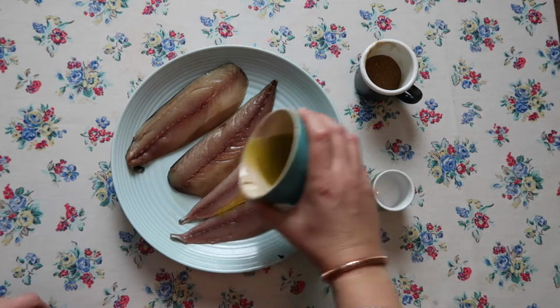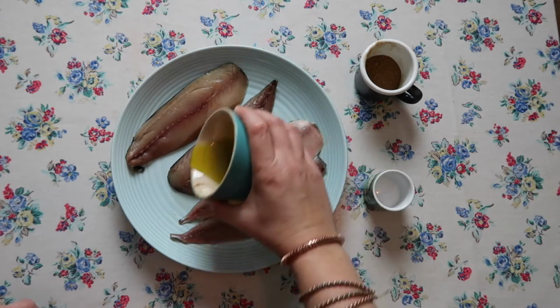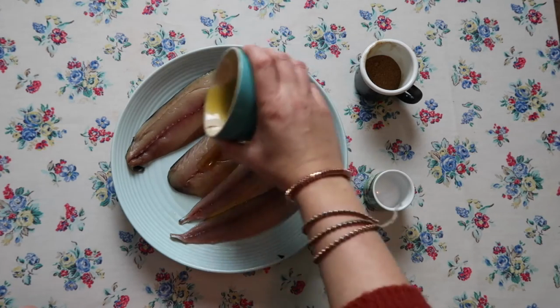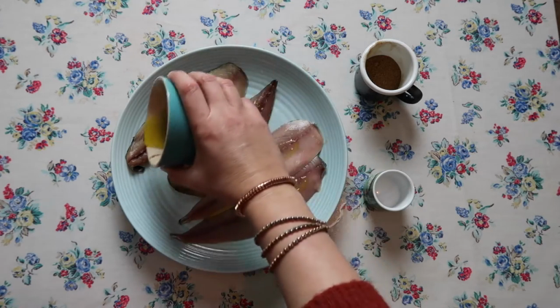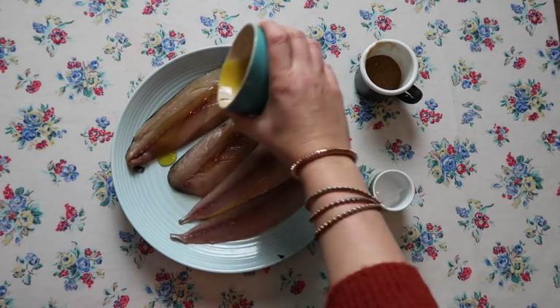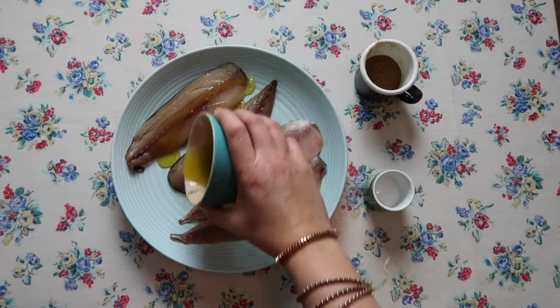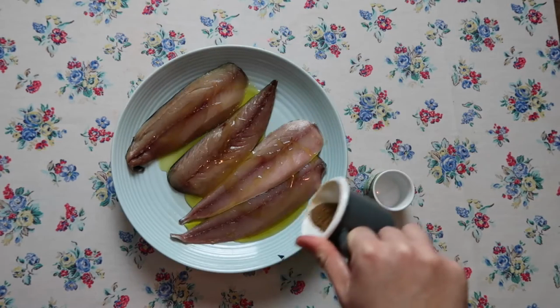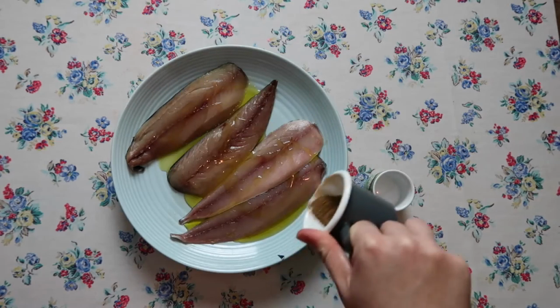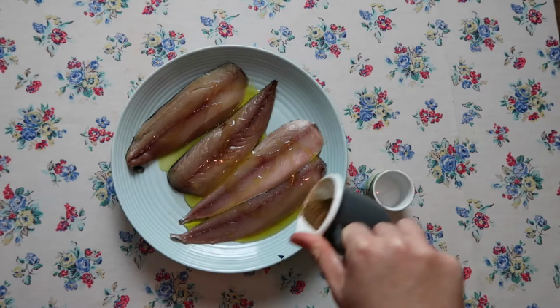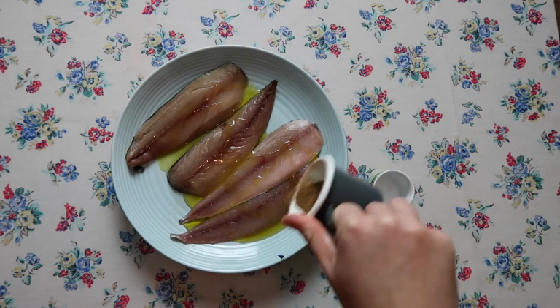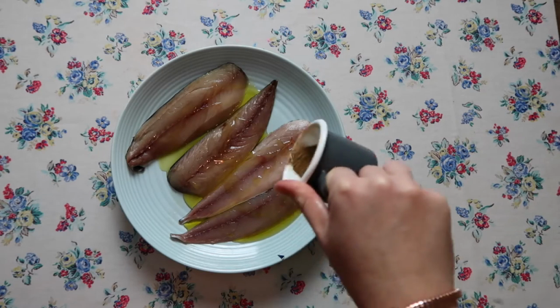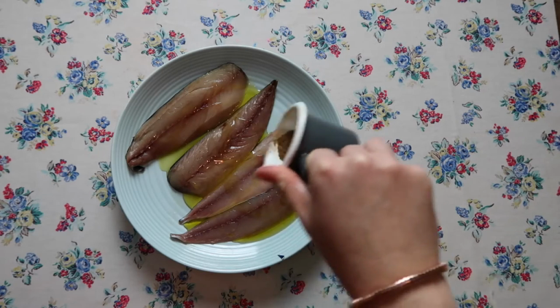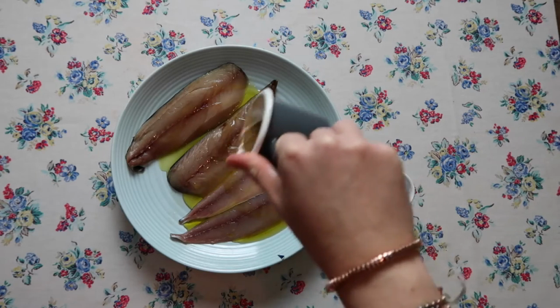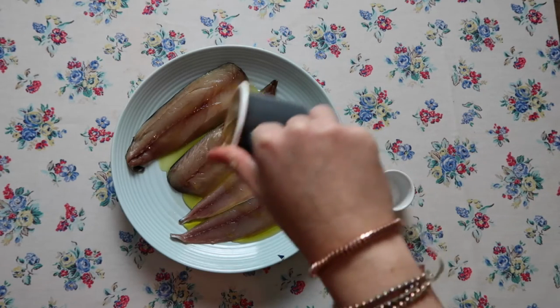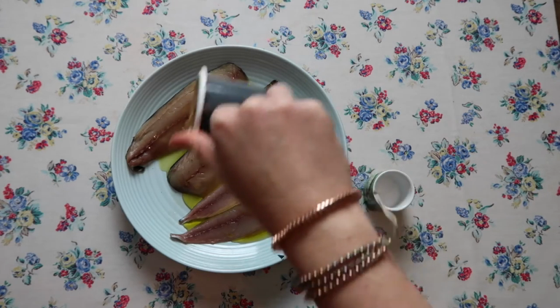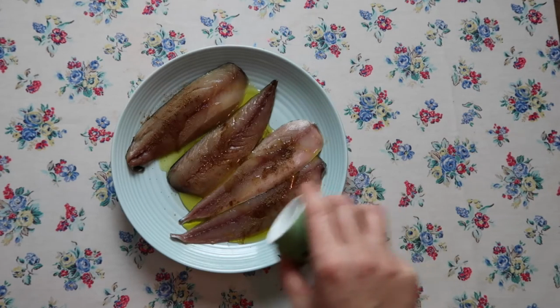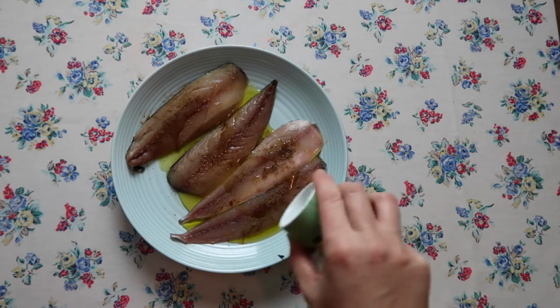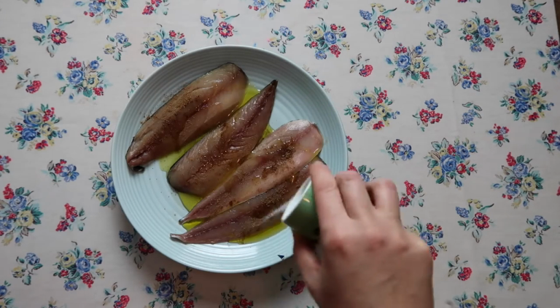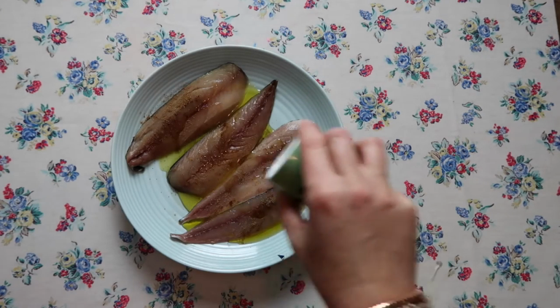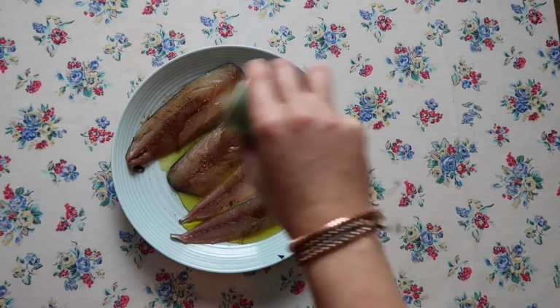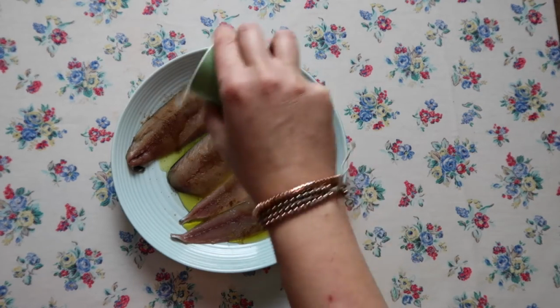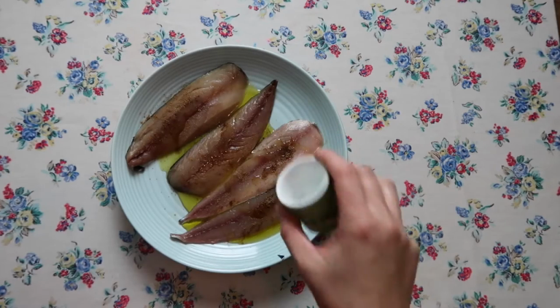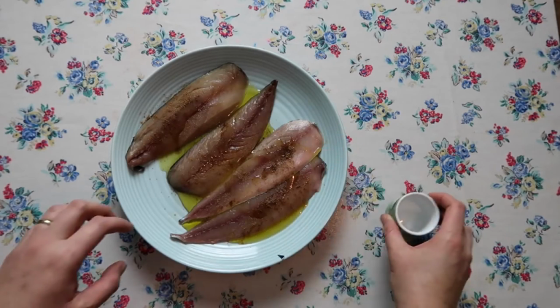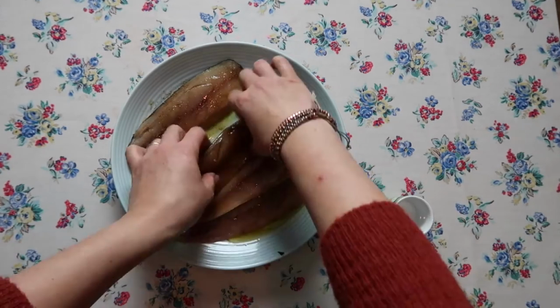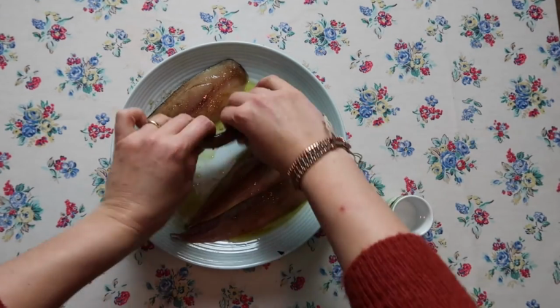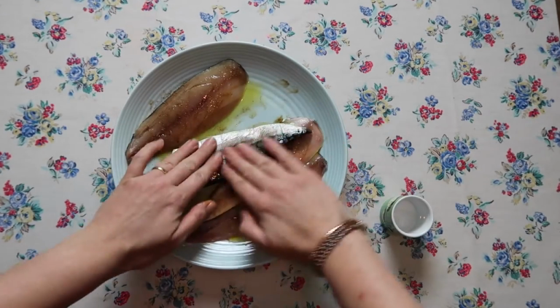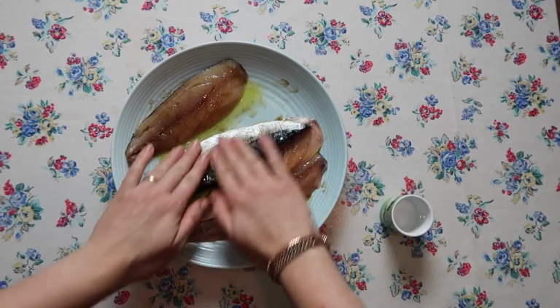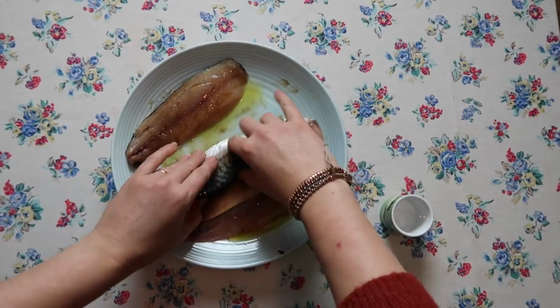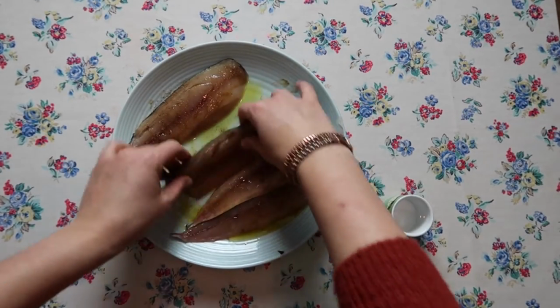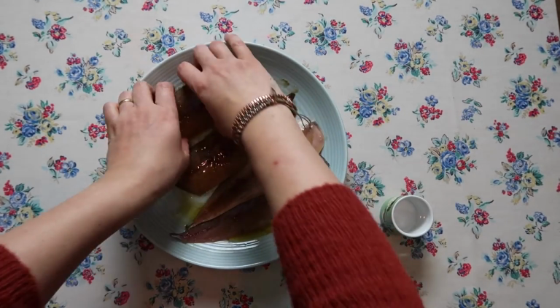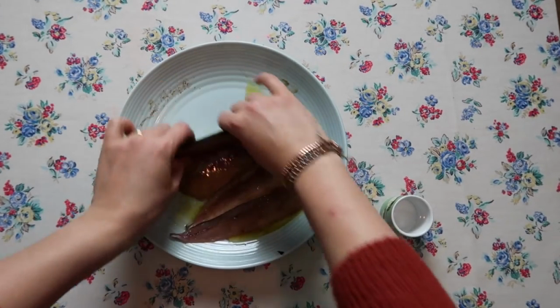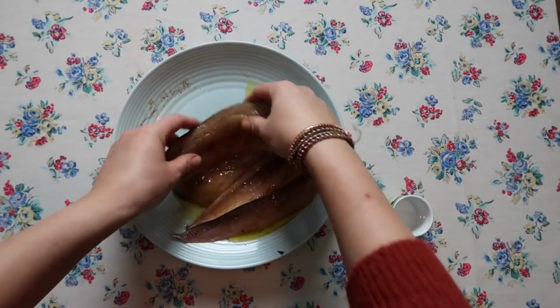Add oil to your mackerel fillets, then garam masala — the same spice all the way through, which makes it really easy — and some salt. Give those a really nice rub so they're all covered in the spiced oil.